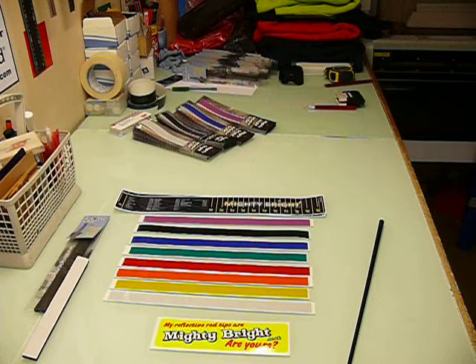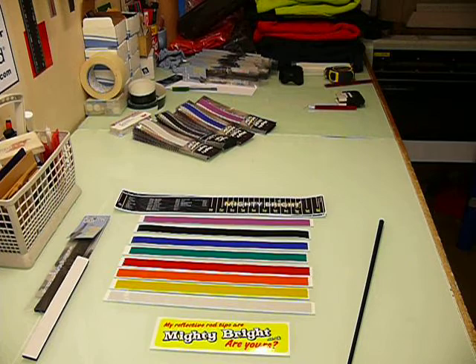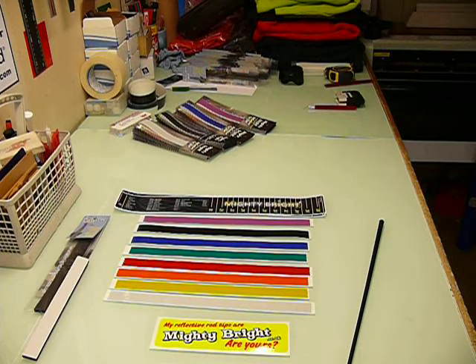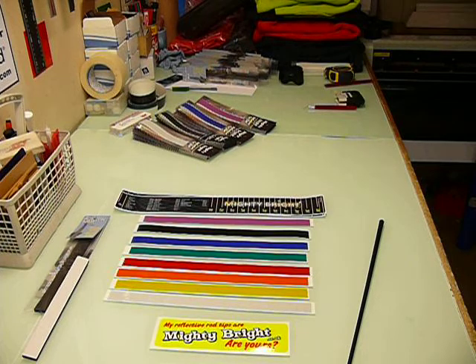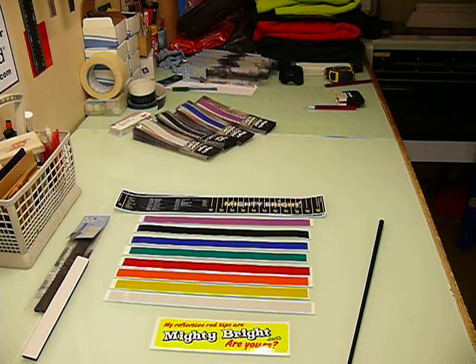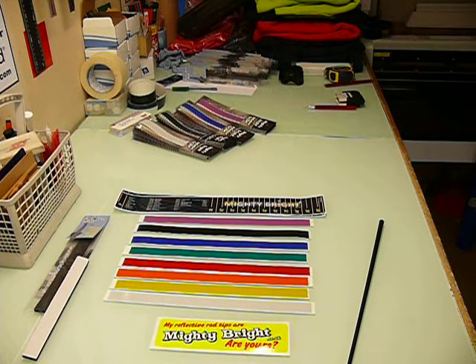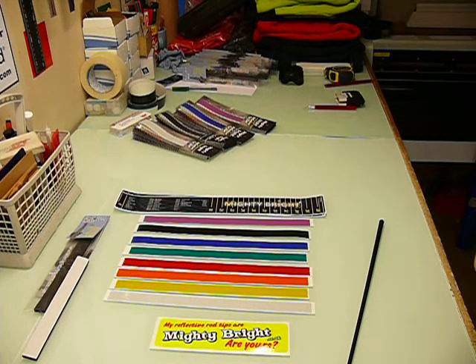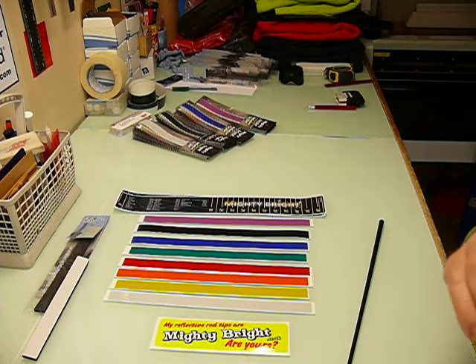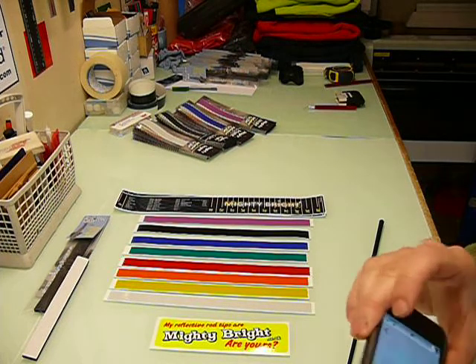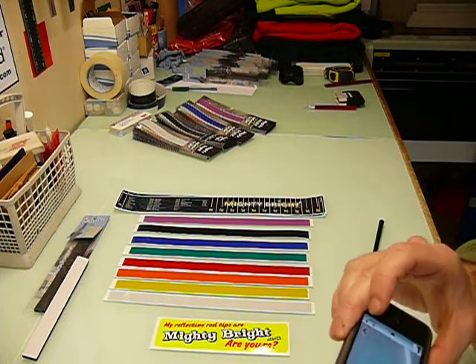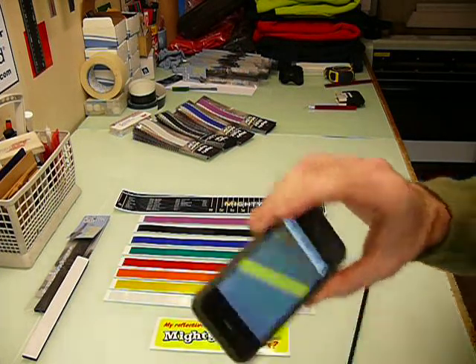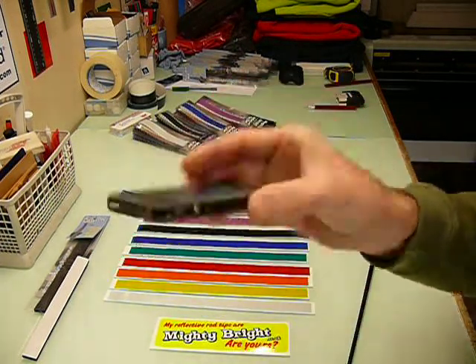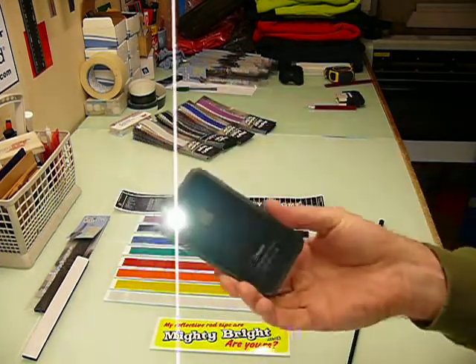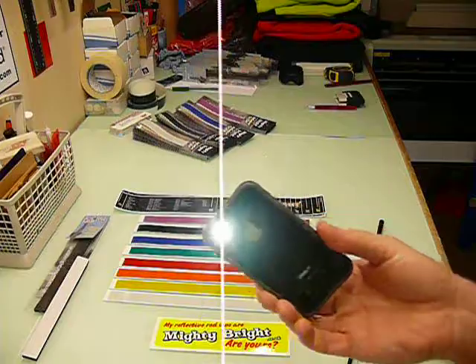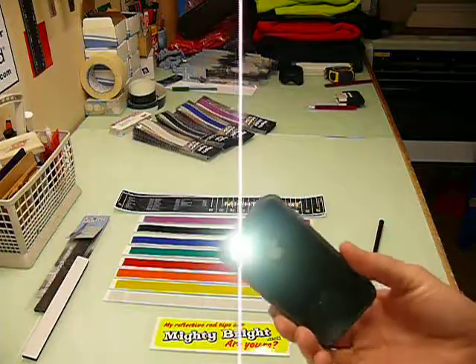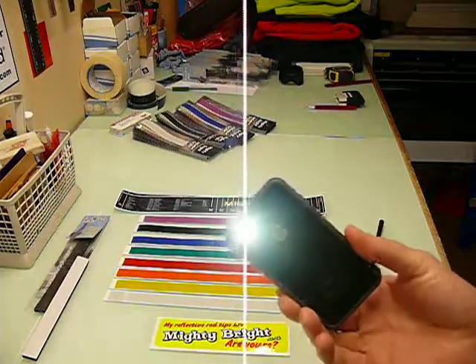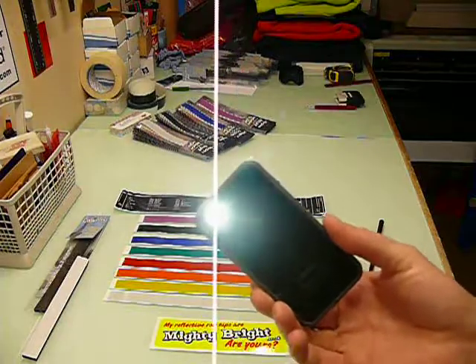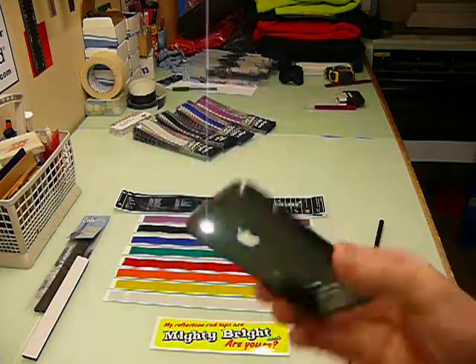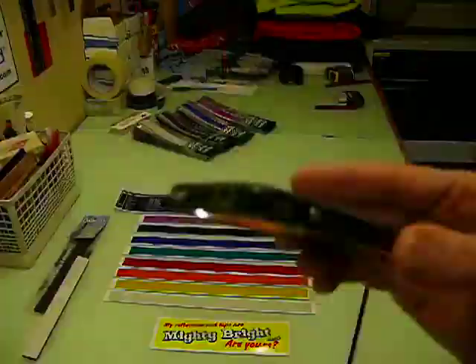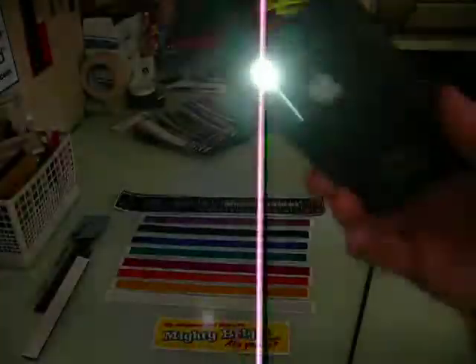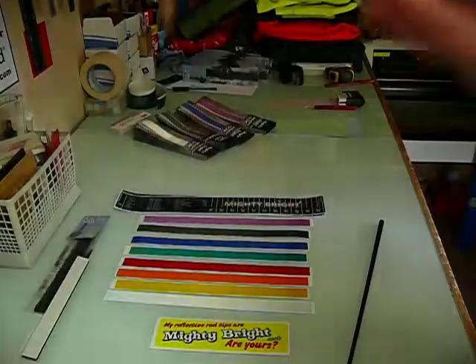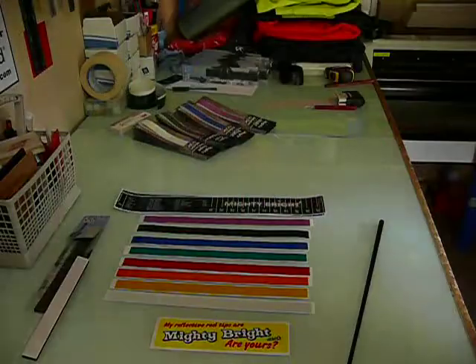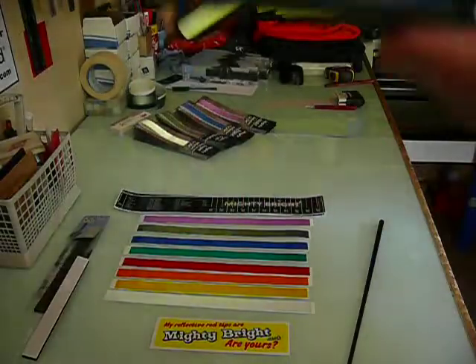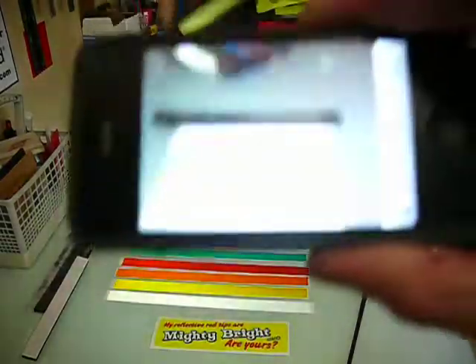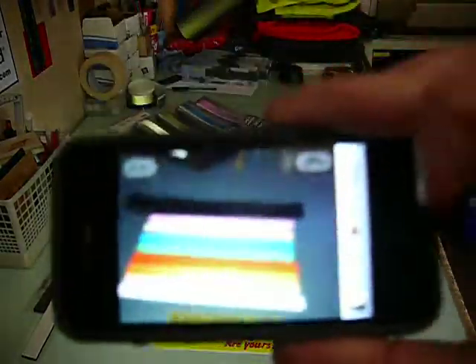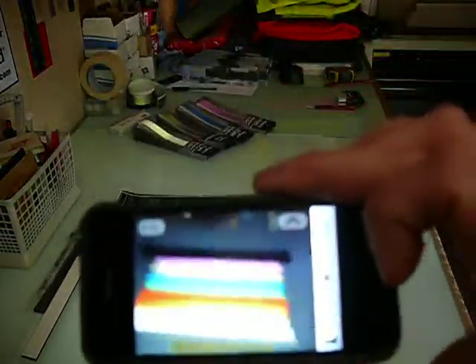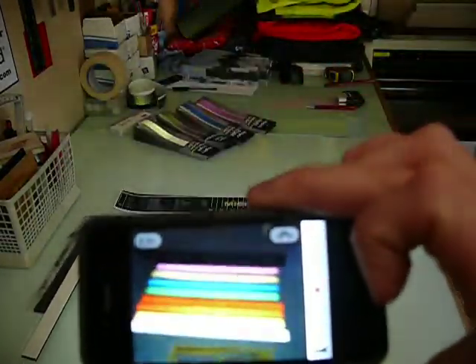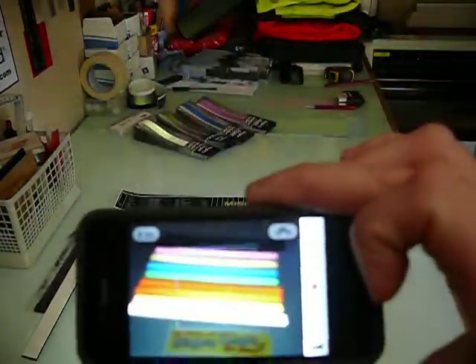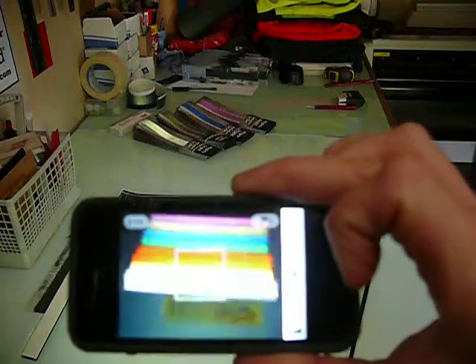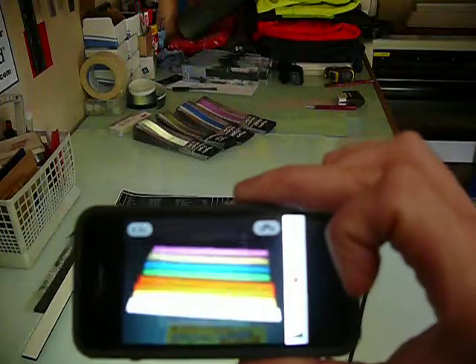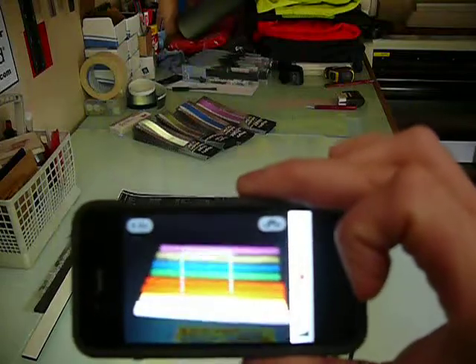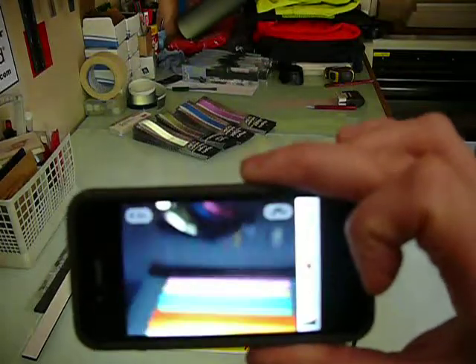Using a trusty iPhone with a little LED light on it — turn the light off in the room and you can see the stuff glows up really nicely.